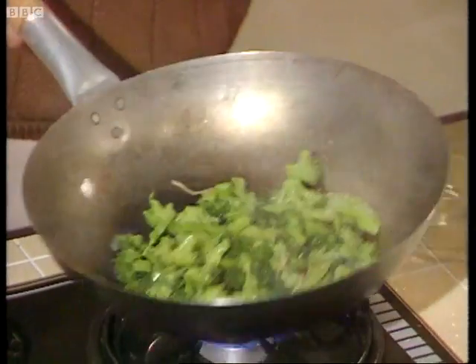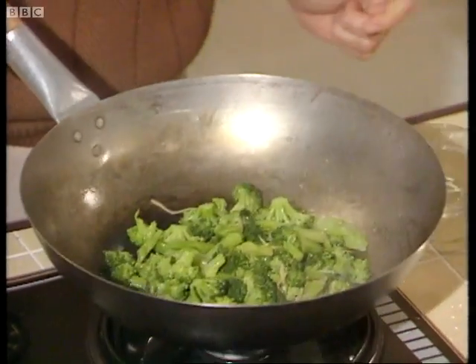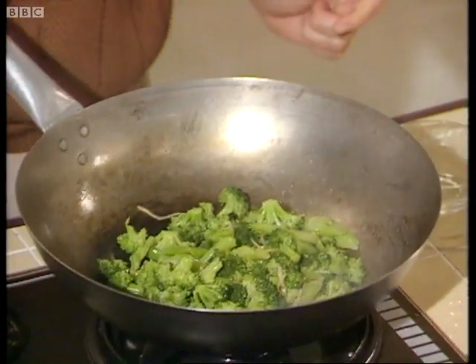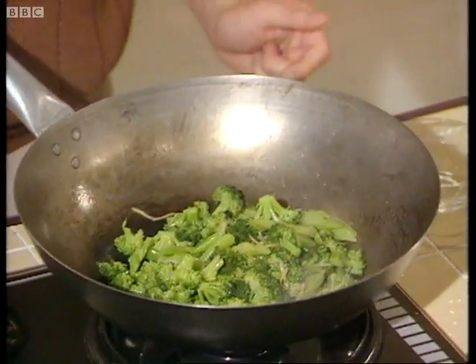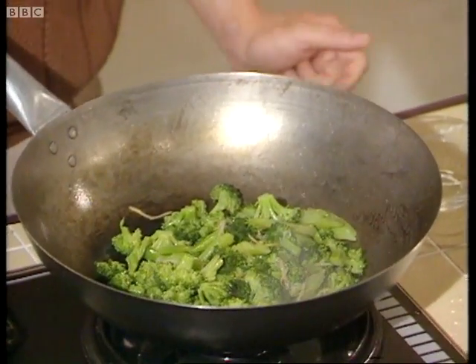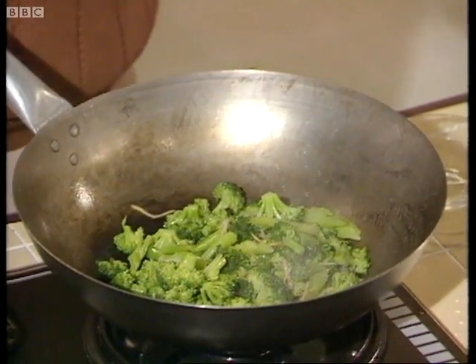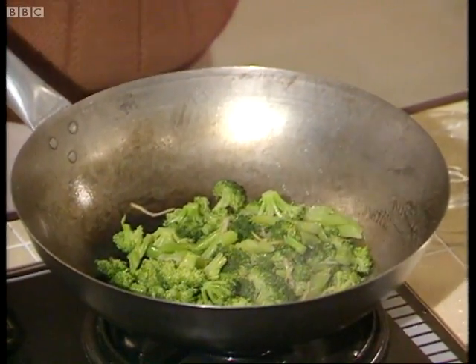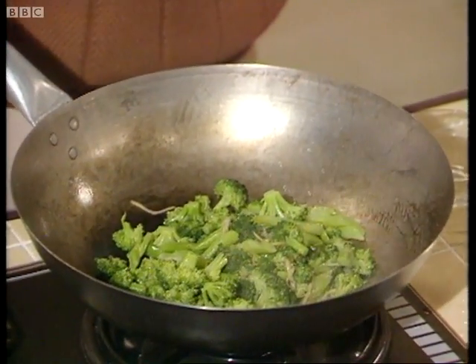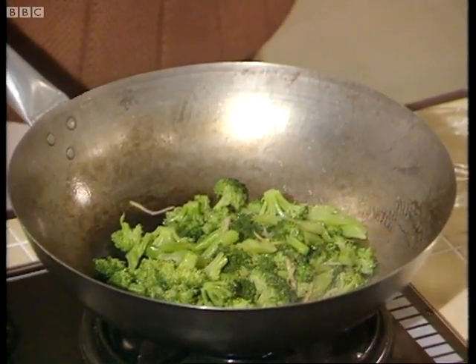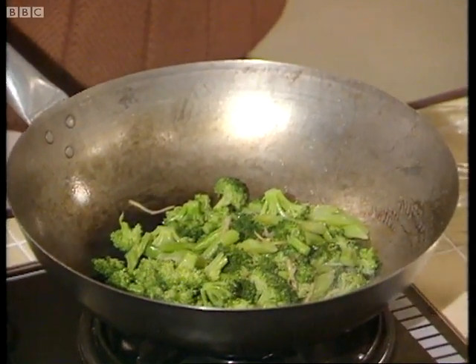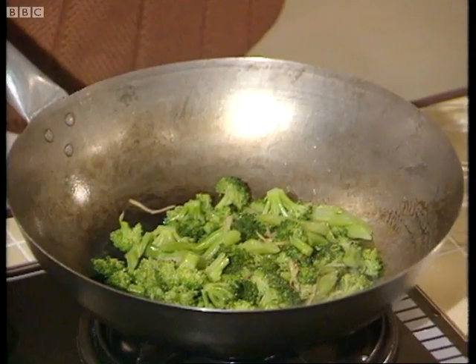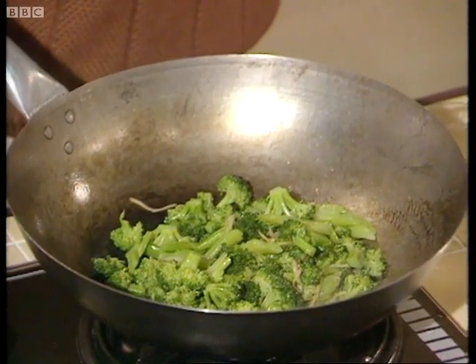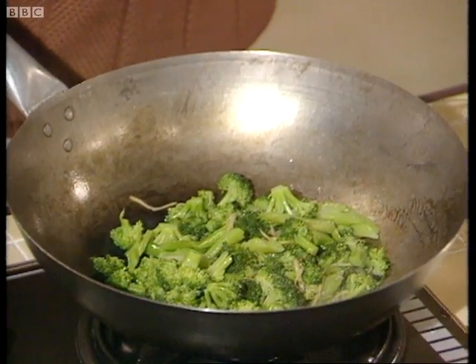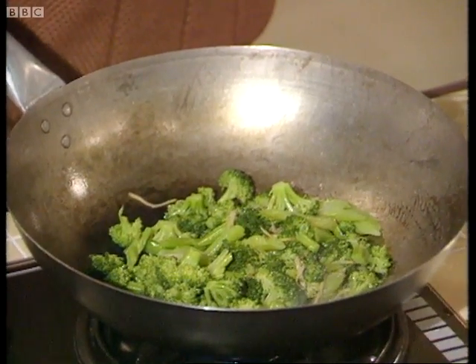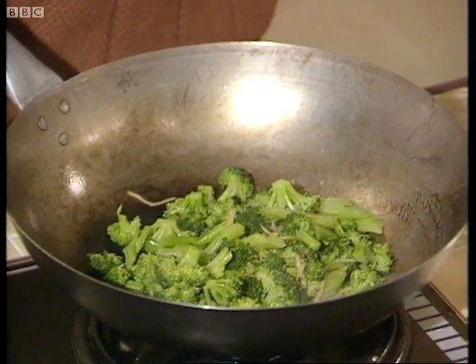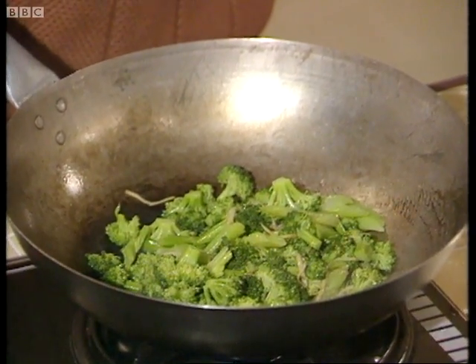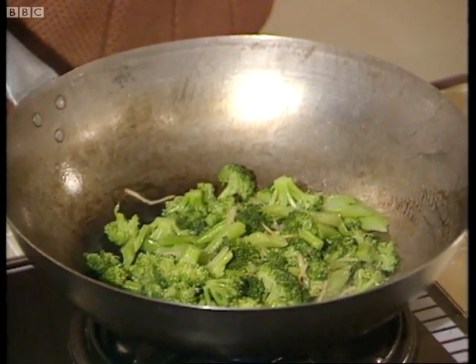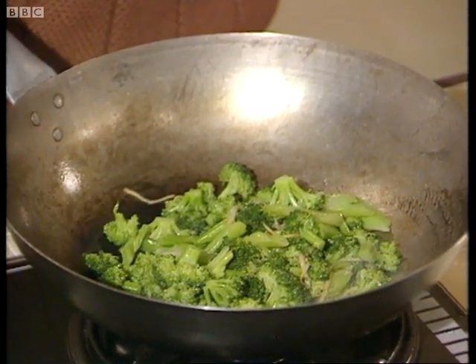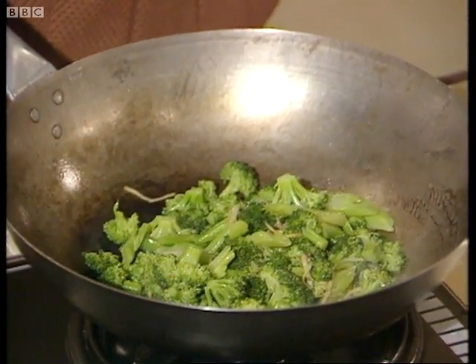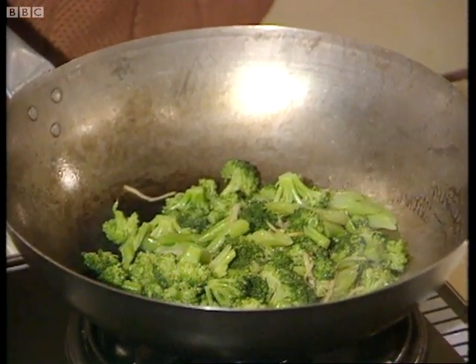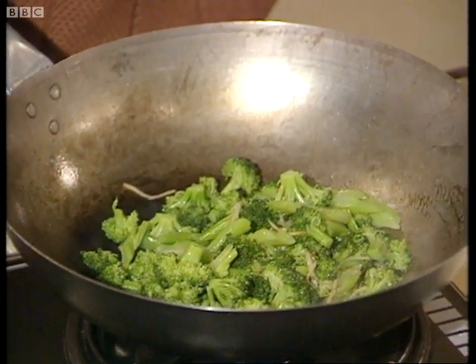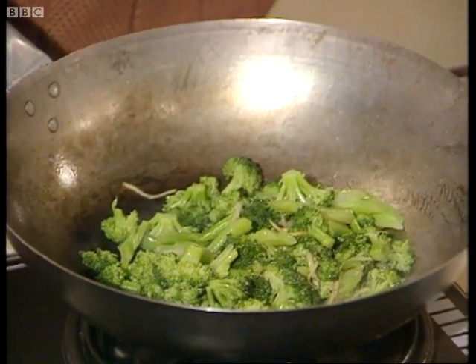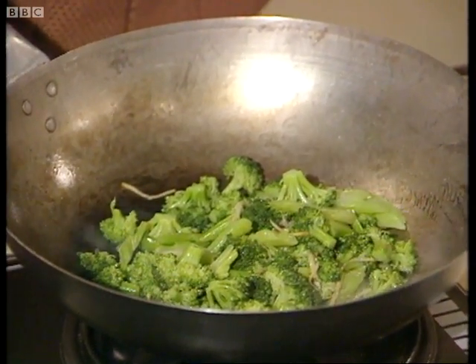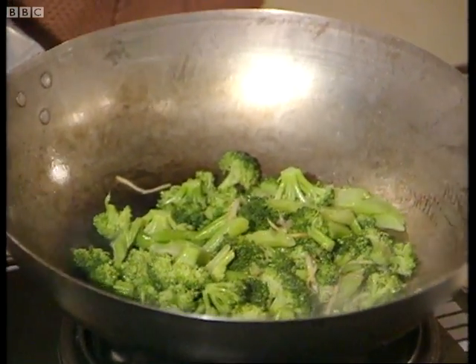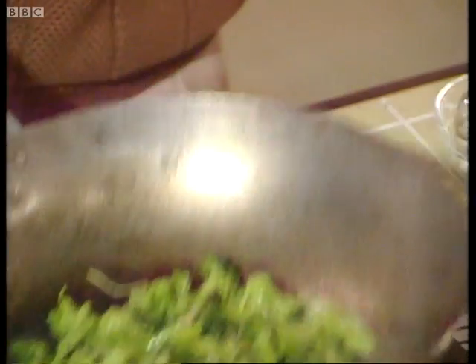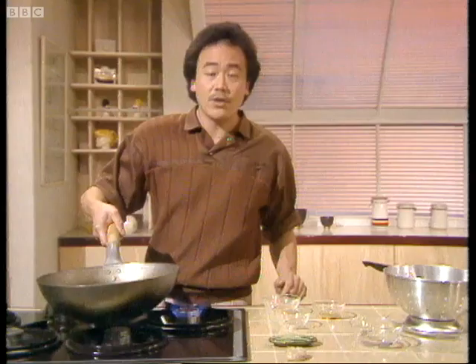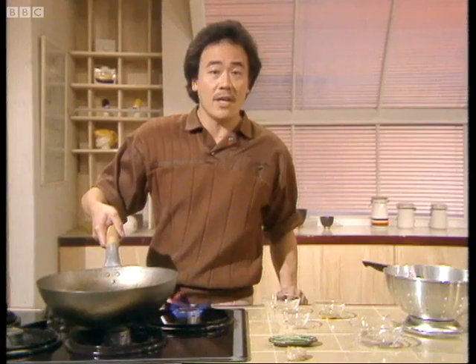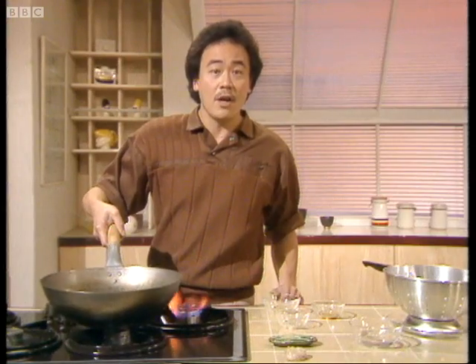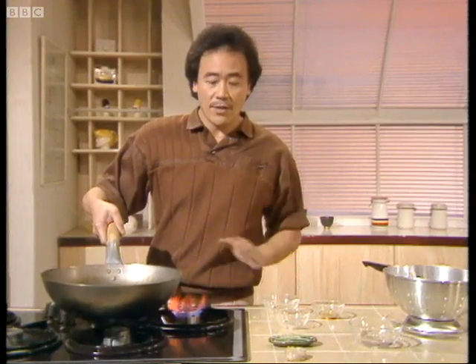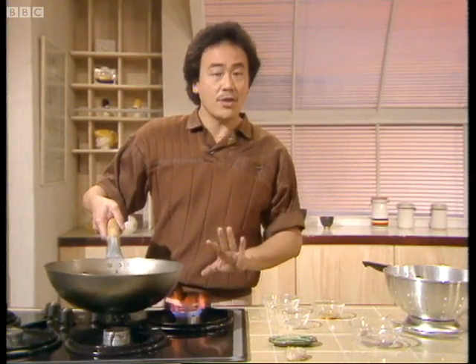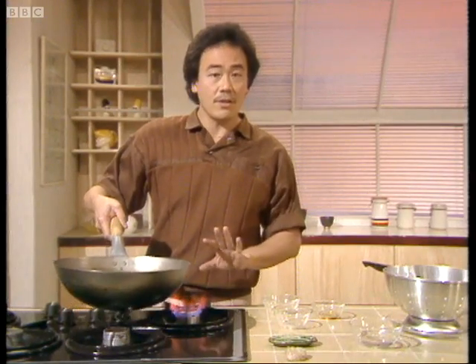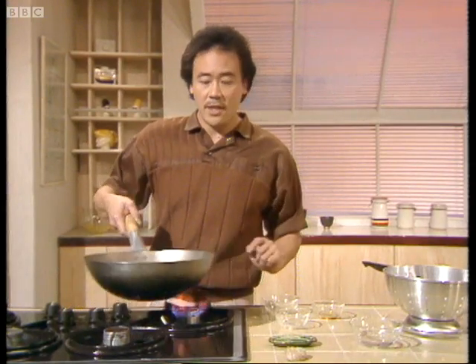Now, remember when you're stir-frying, the important thing to remember is never panic. If it seems like it's too hot for you, just move it to the side rather than turning off the heat.